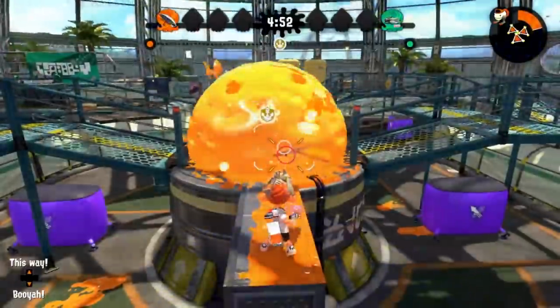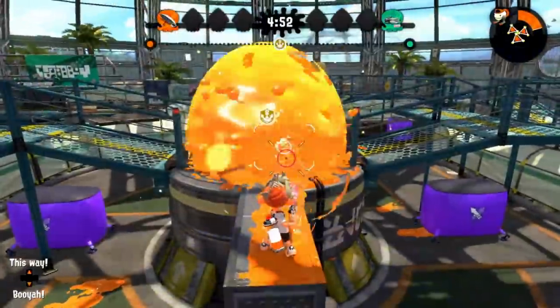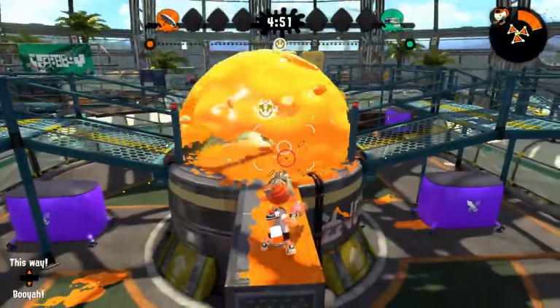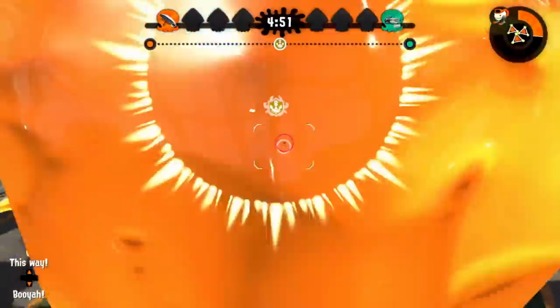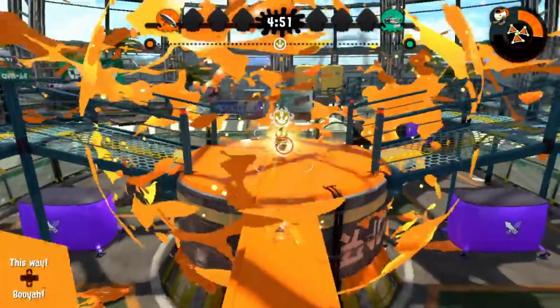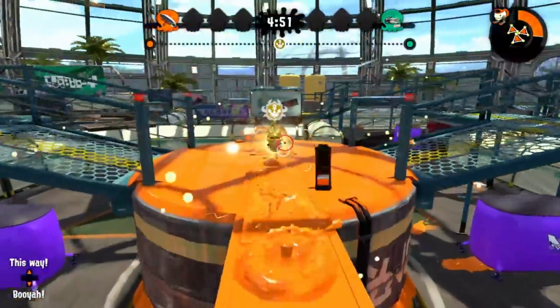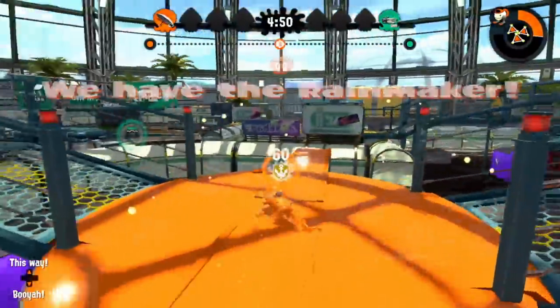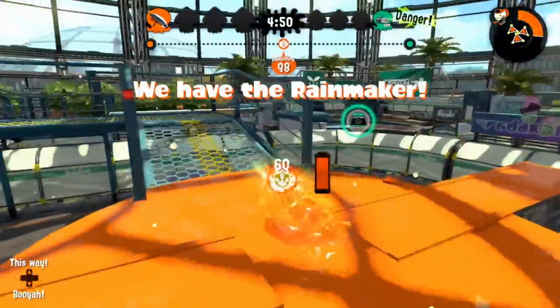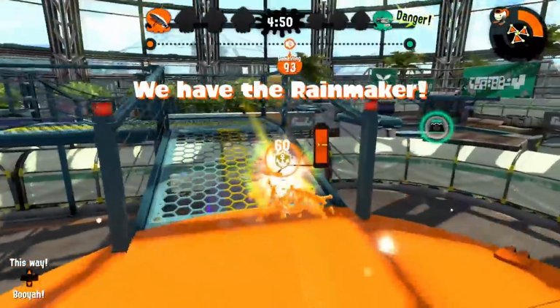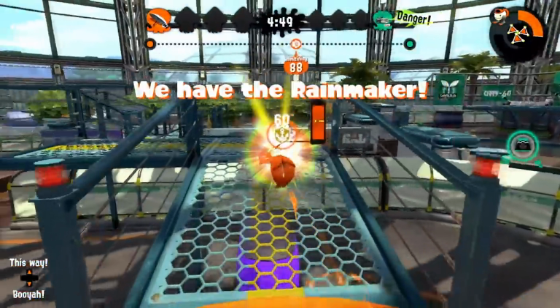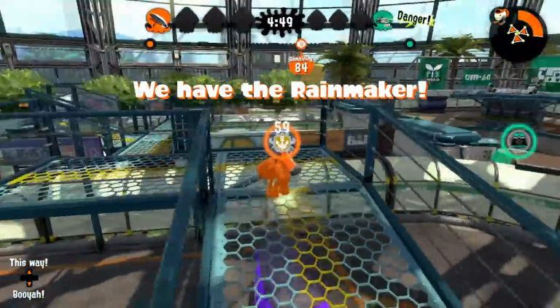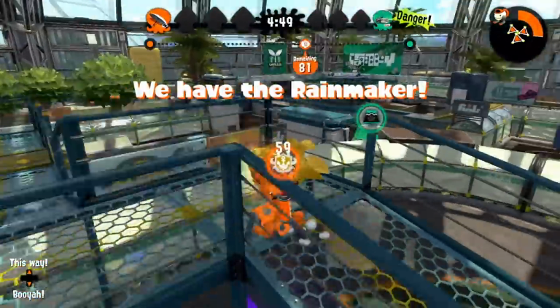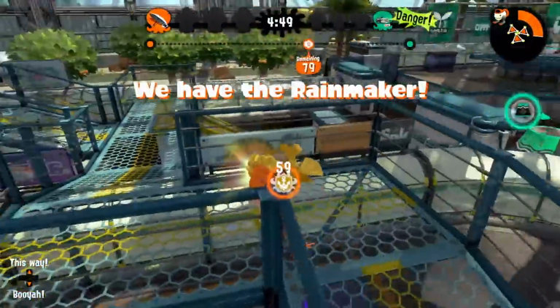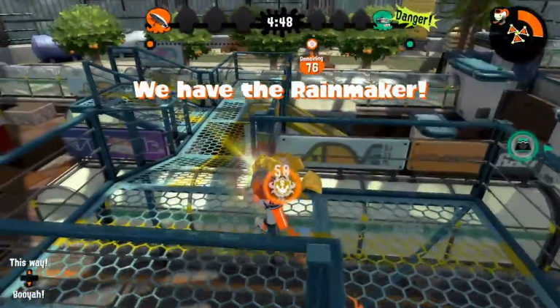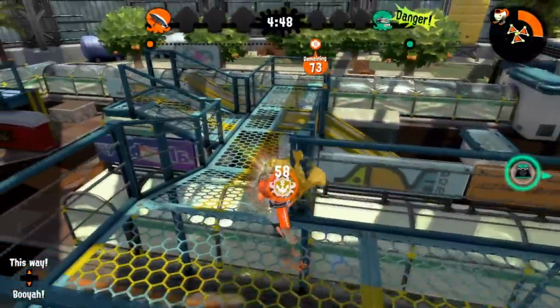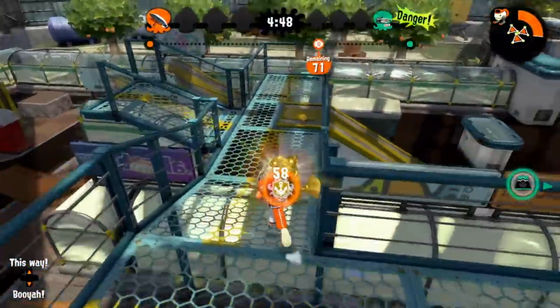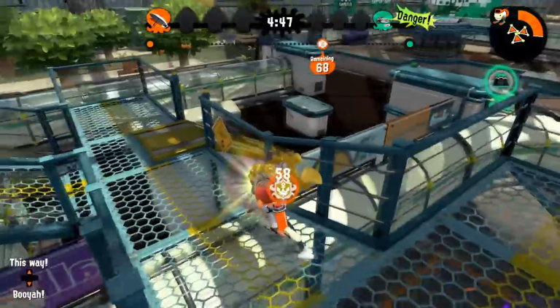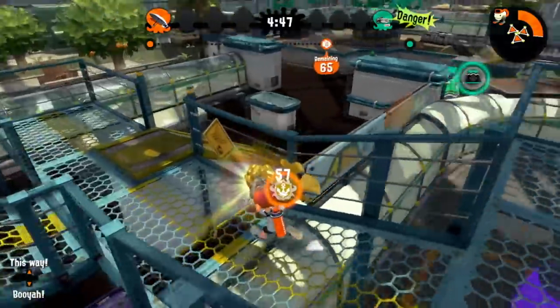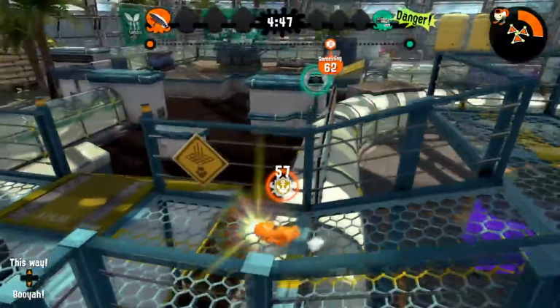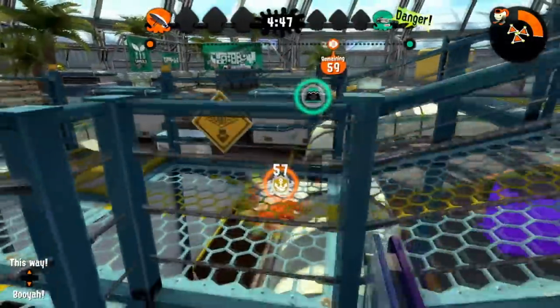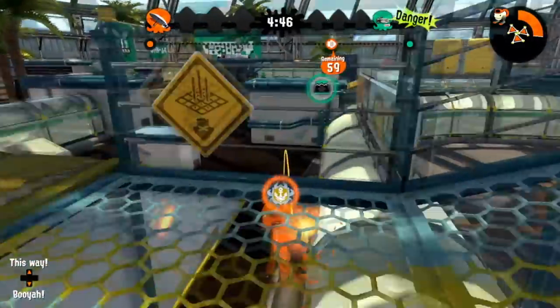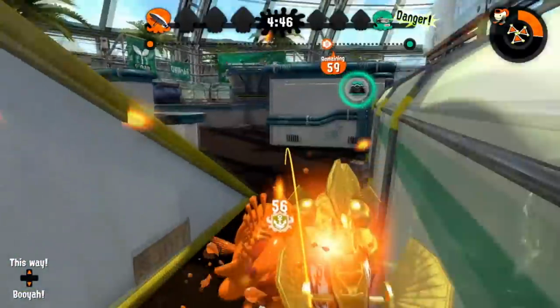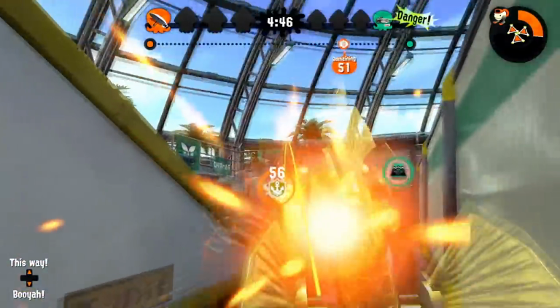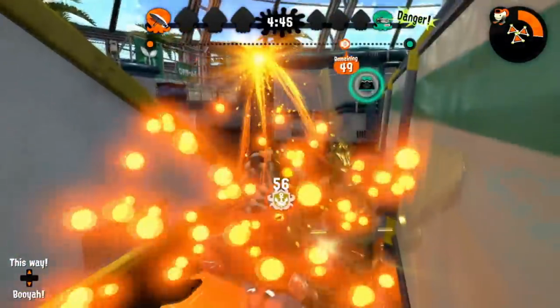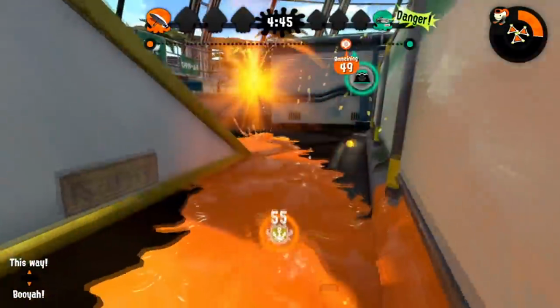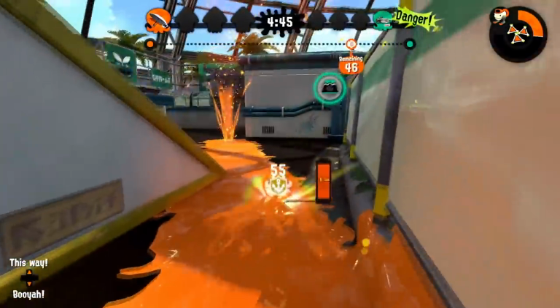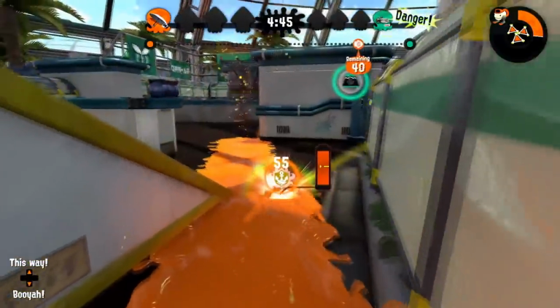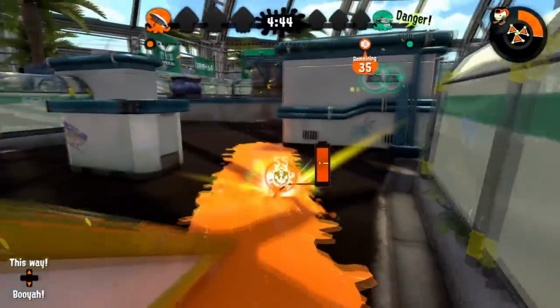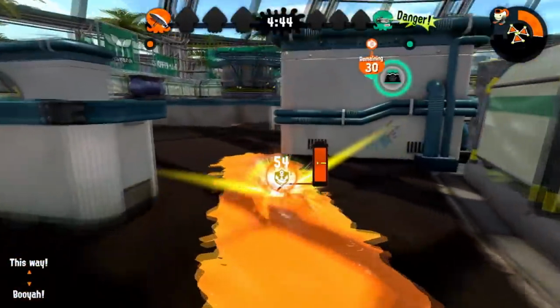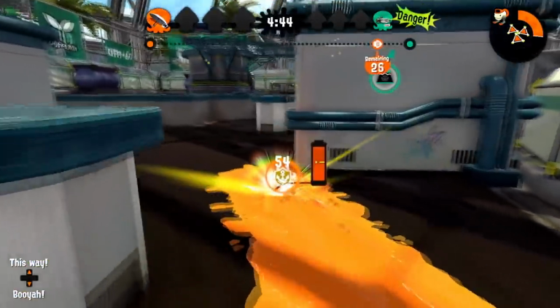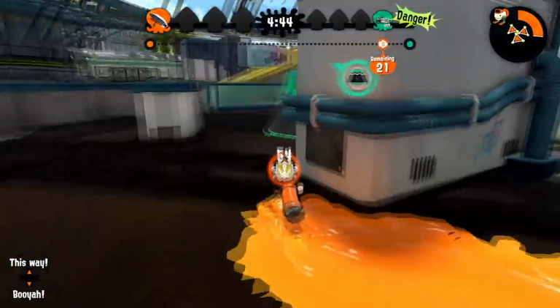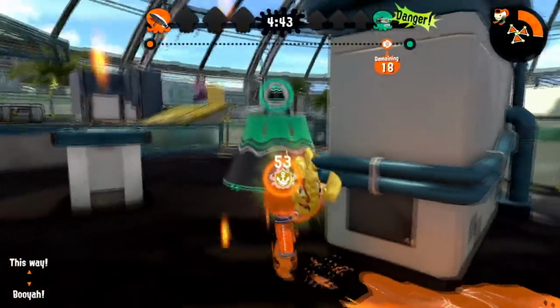If you have run speed and the opponents aren't on the left, always take it left. It is one of the easiest ways to get a 20-plus point lead. If you don't have run speed, just go right.